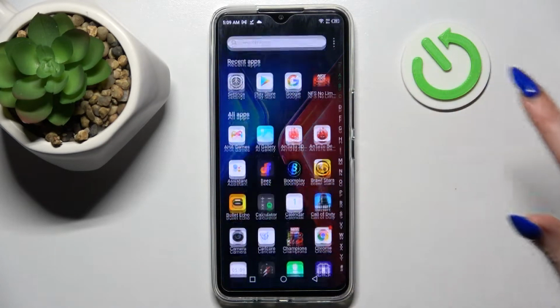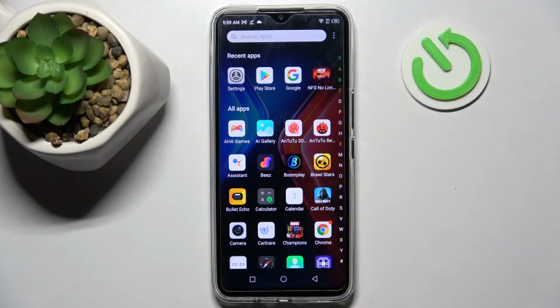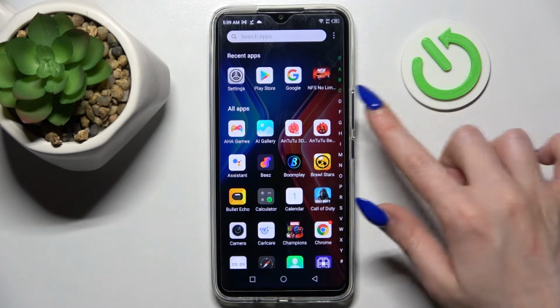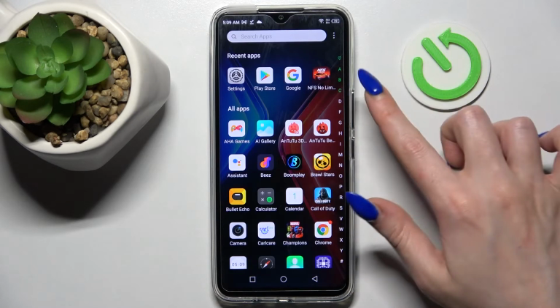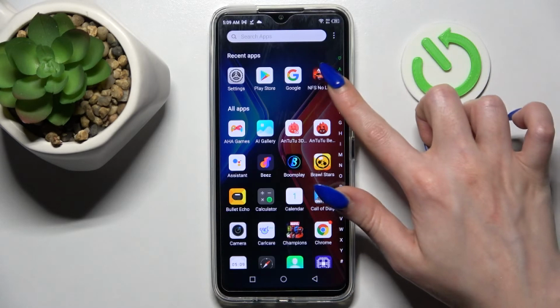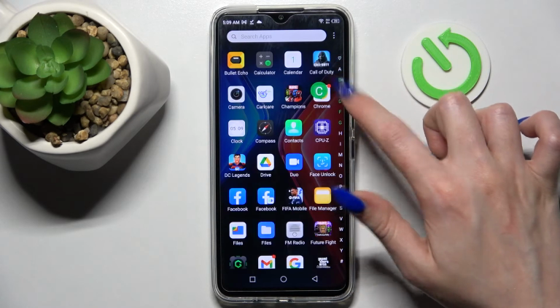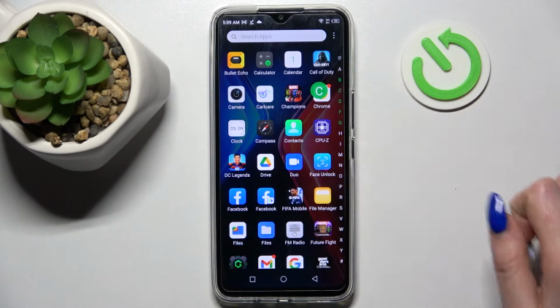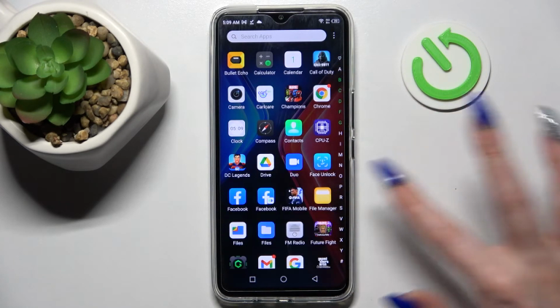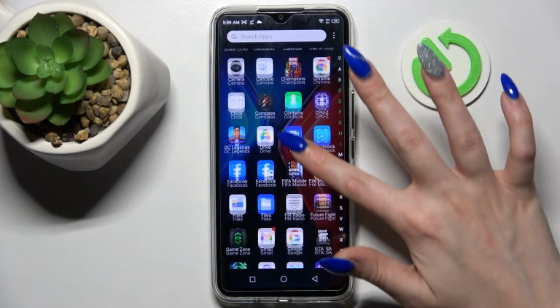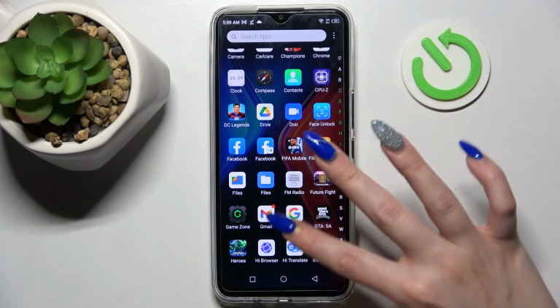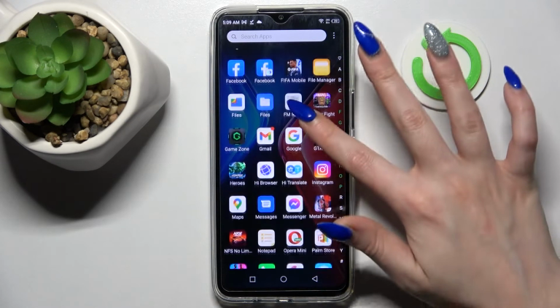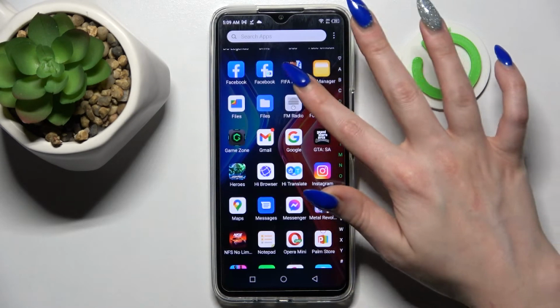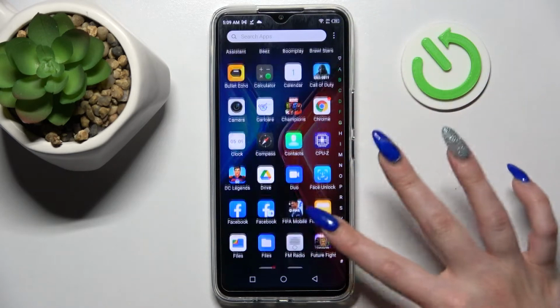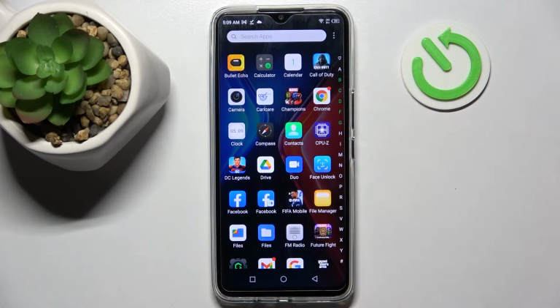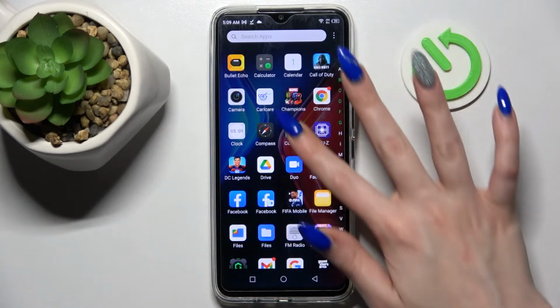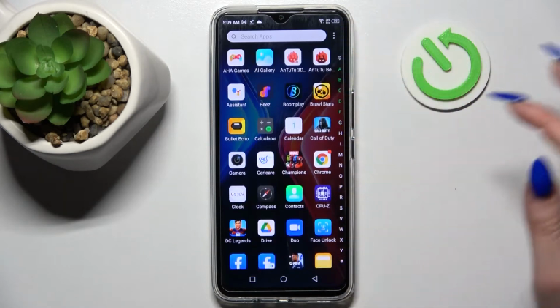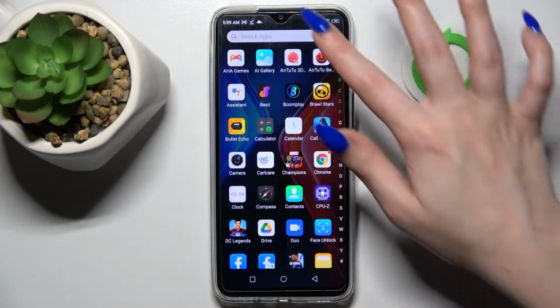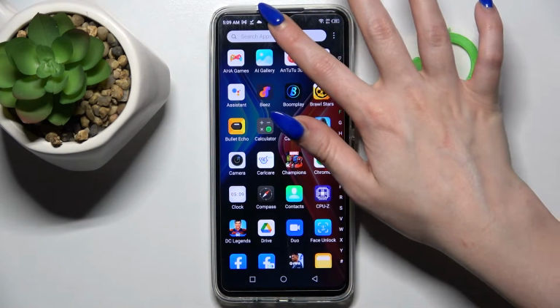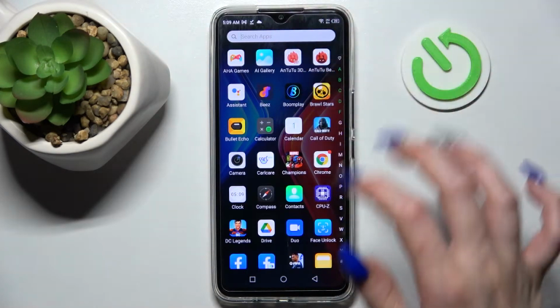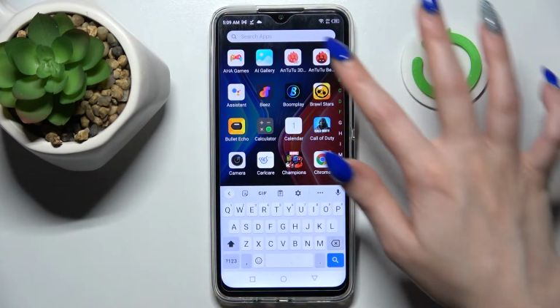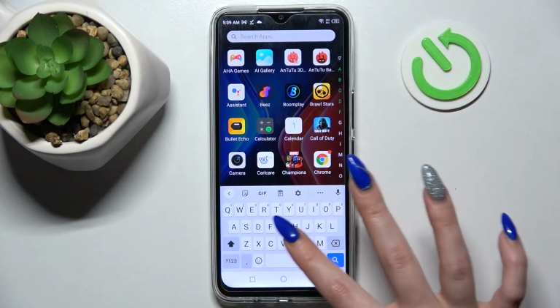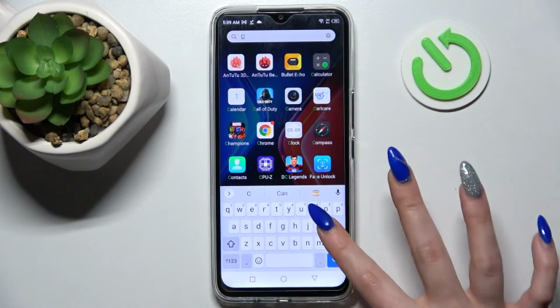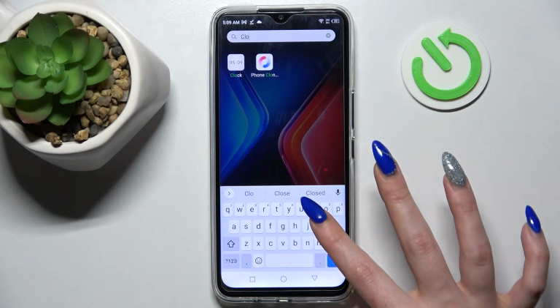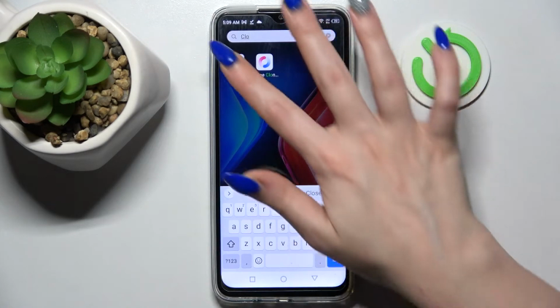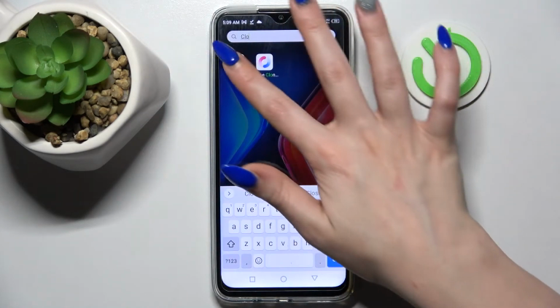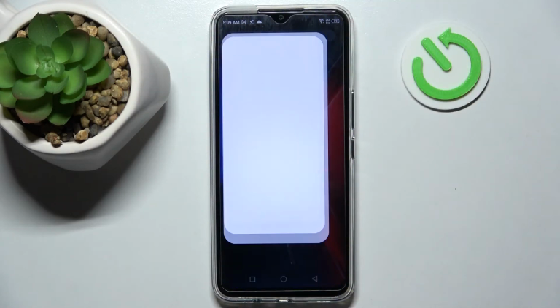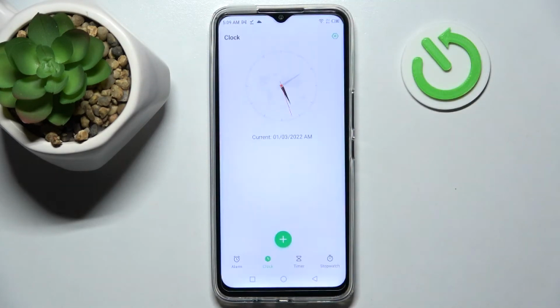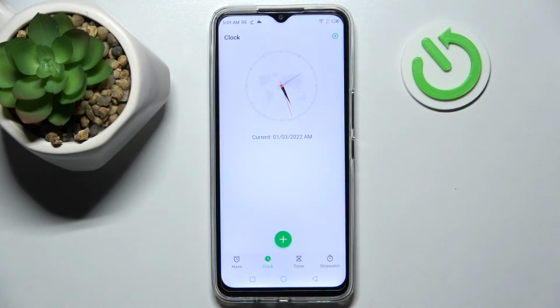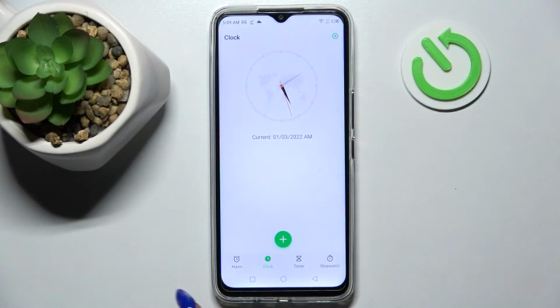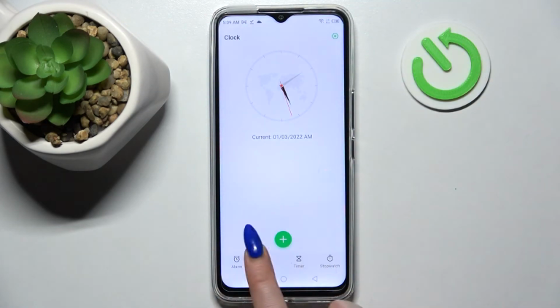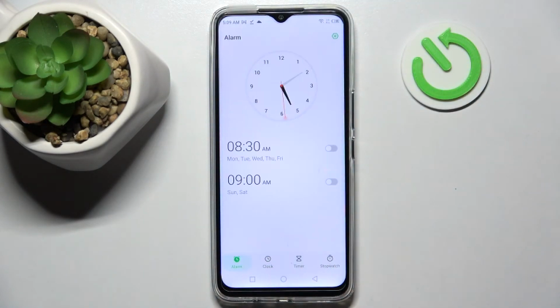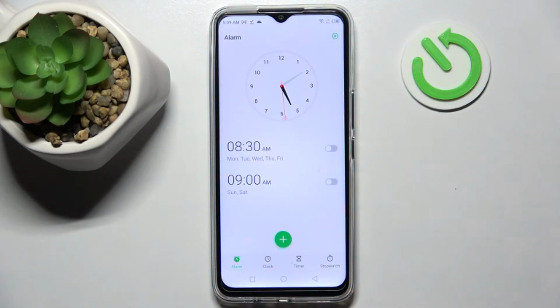First of all, you need to find the Clock app and click on it. I can't see it, so I will just type in 'clock' and now select alarm at the bottom left corner.